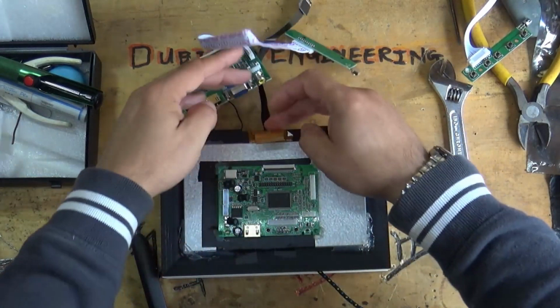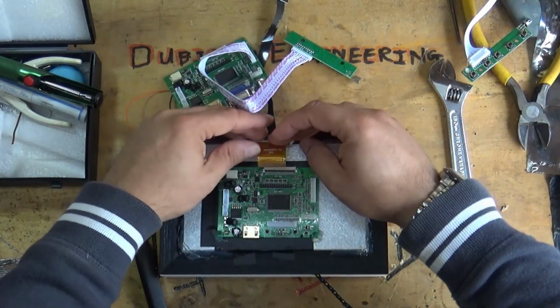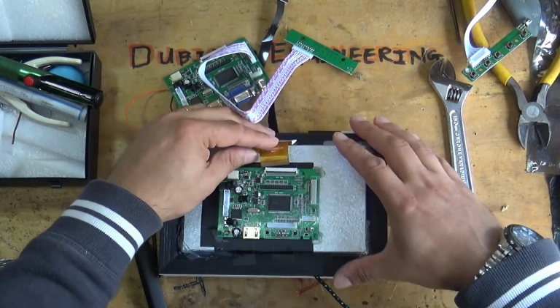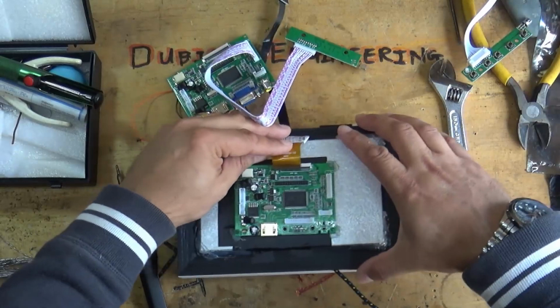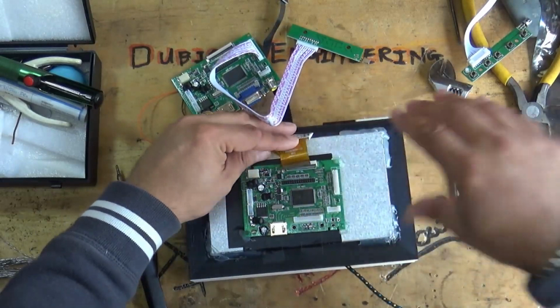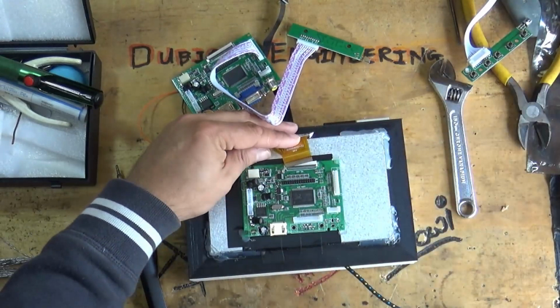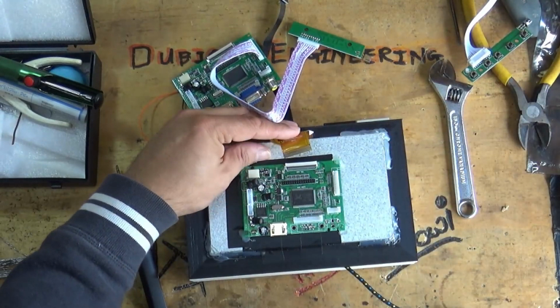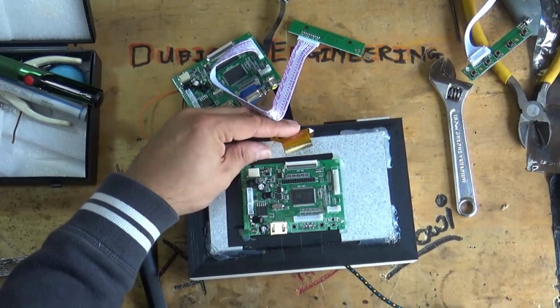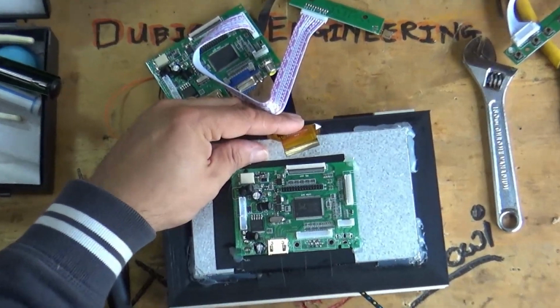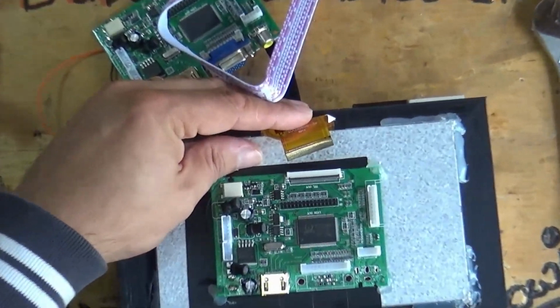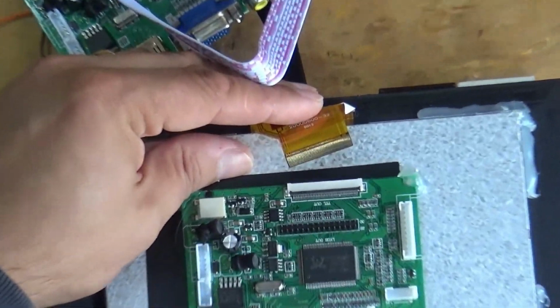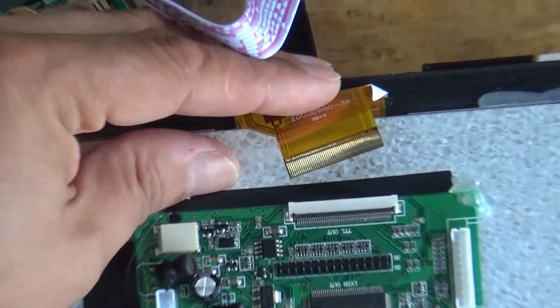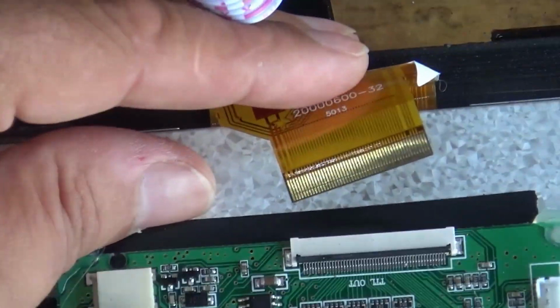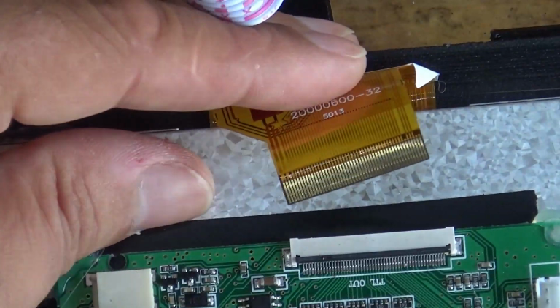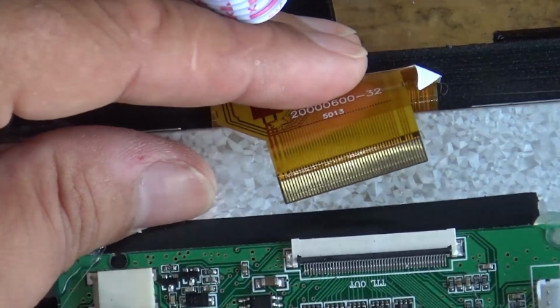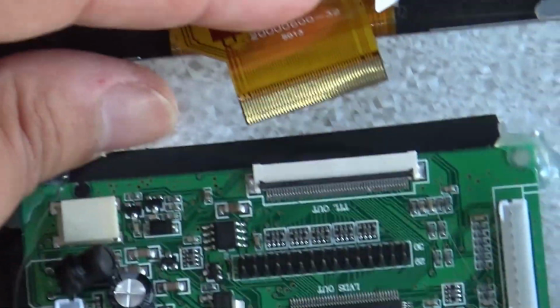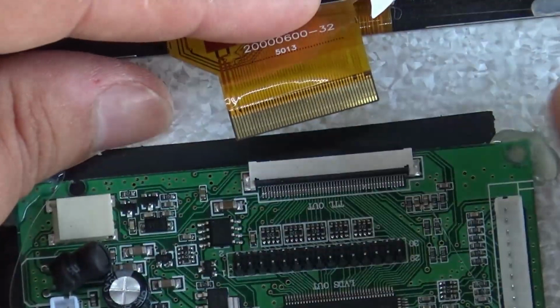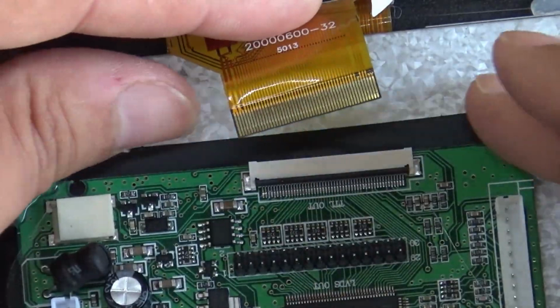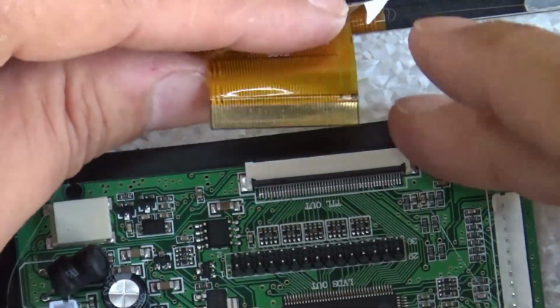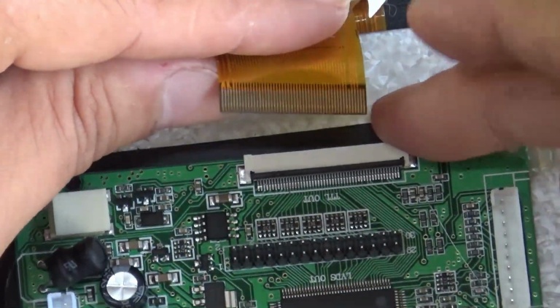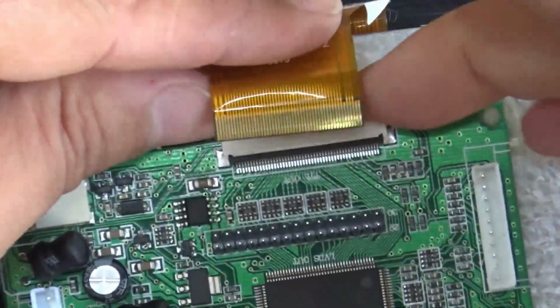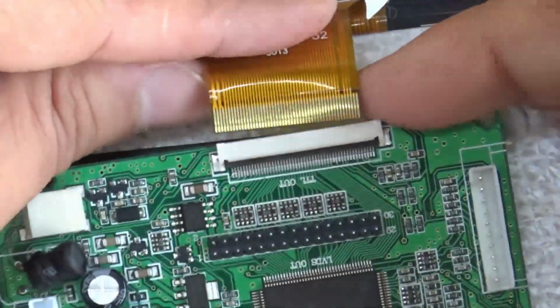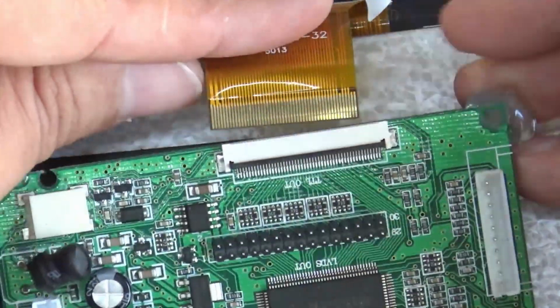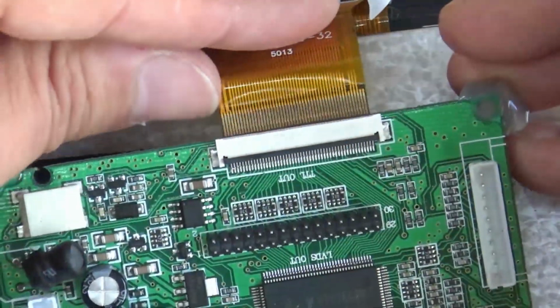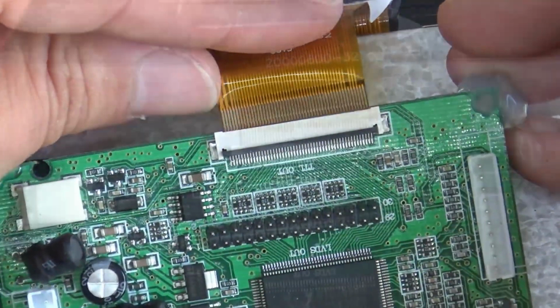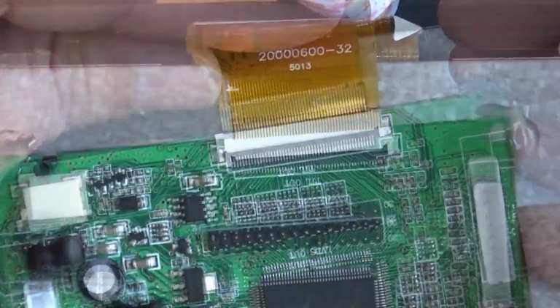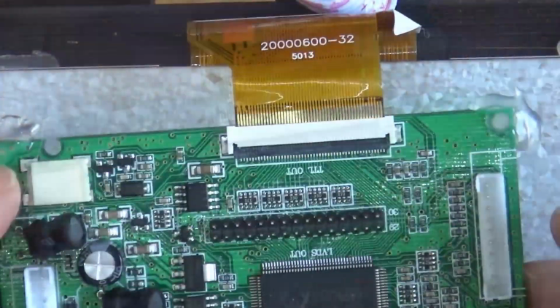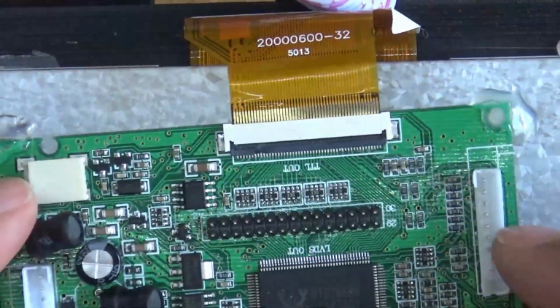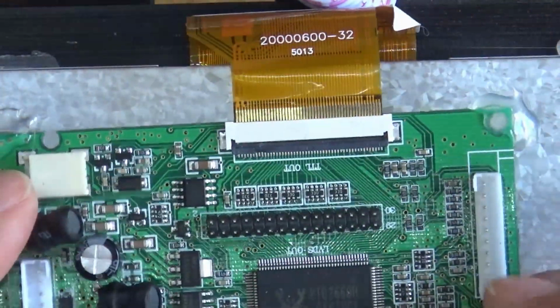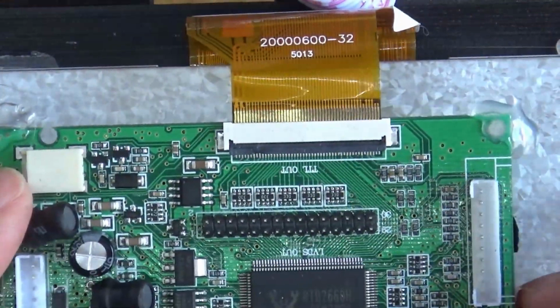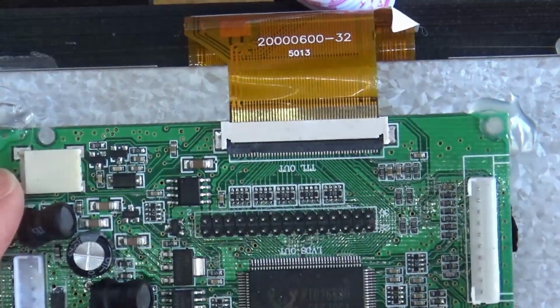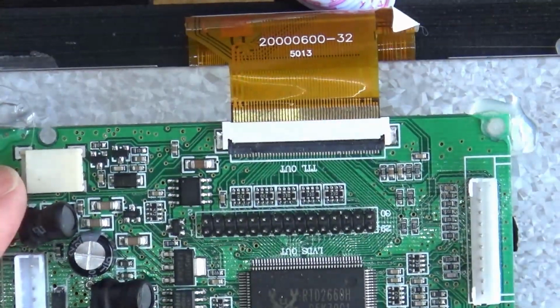So we've got to fit the ribbon cable - just let me show you the ribbon cable to the display. Look at that ribbon cable. Yeah, that's a bit of a pain, isn't it? There we go - one ribbon cable fitted.